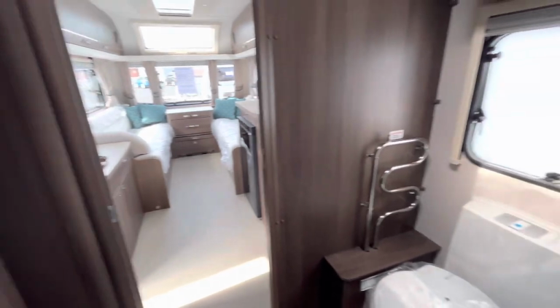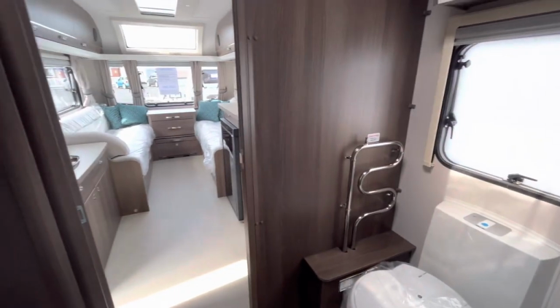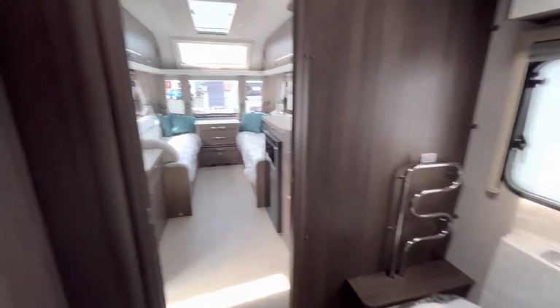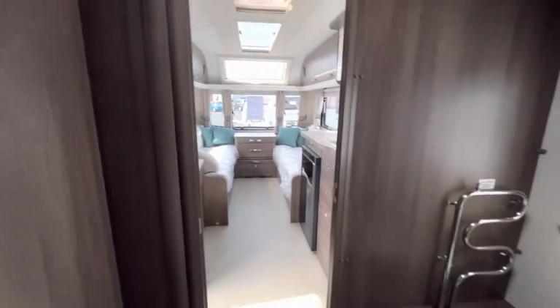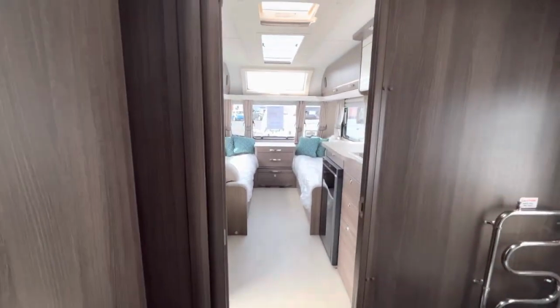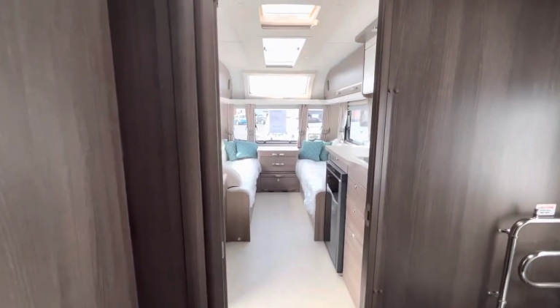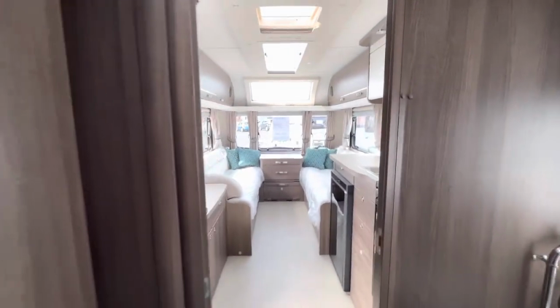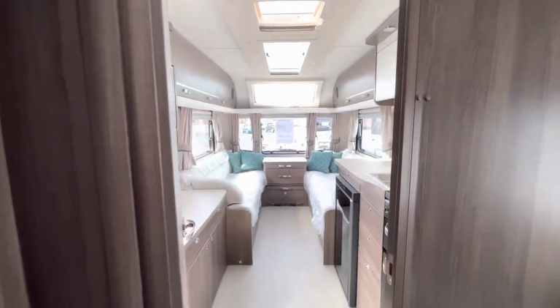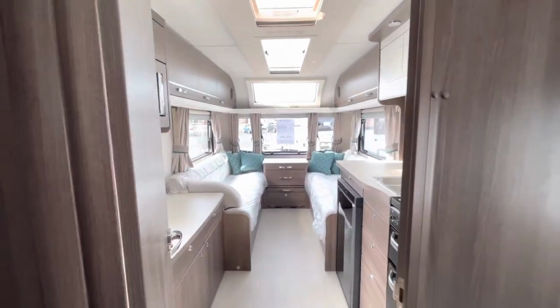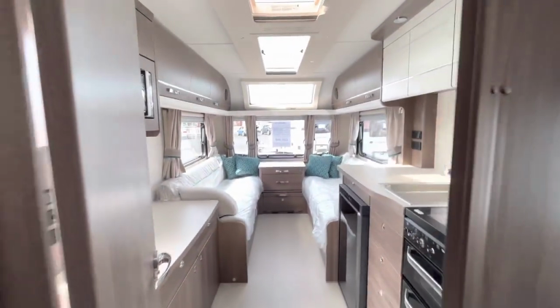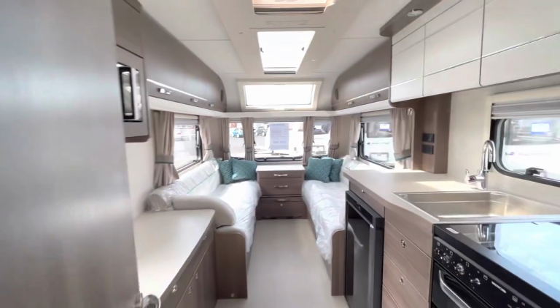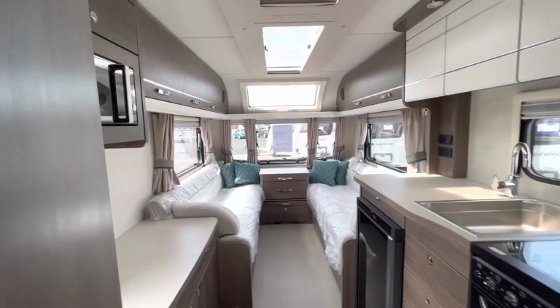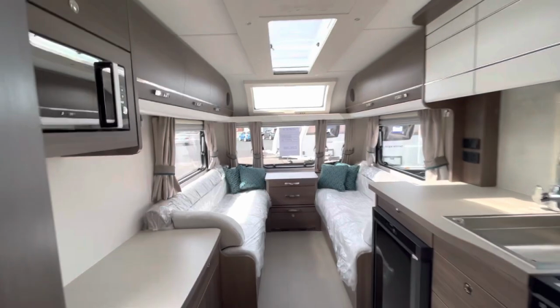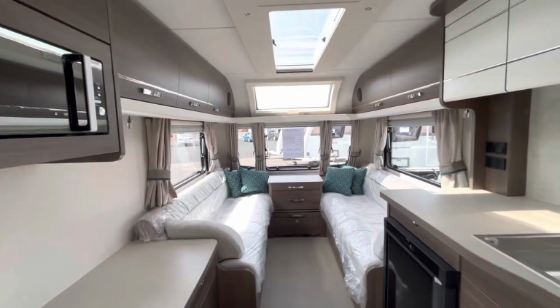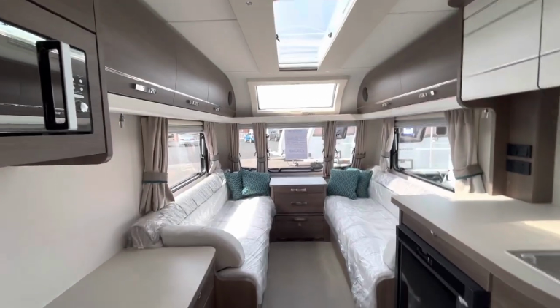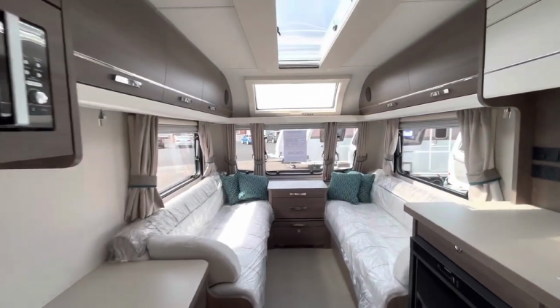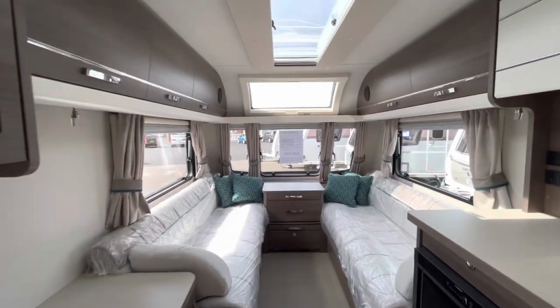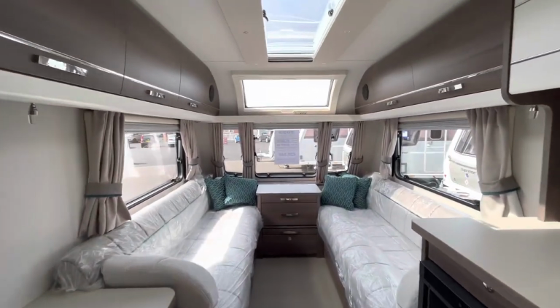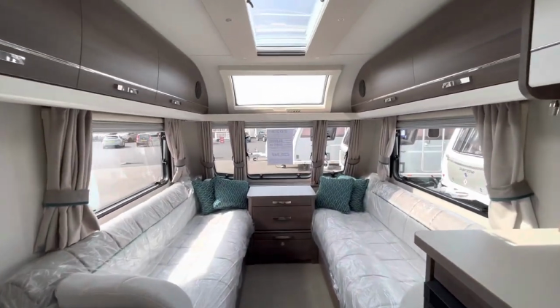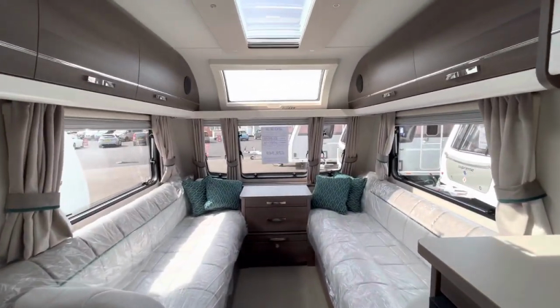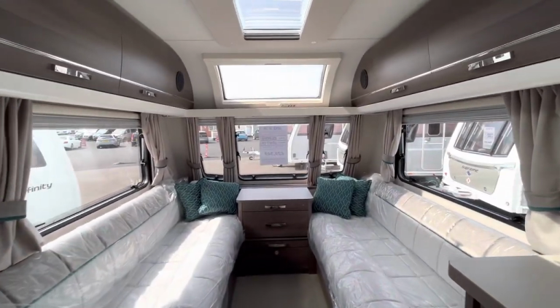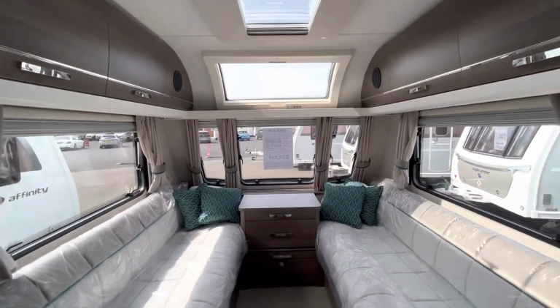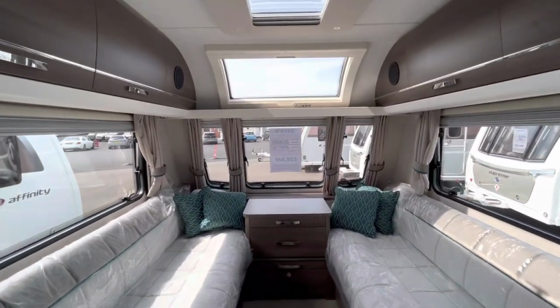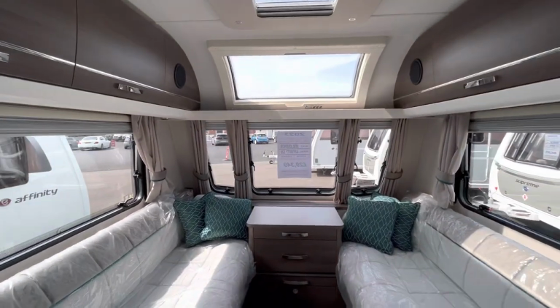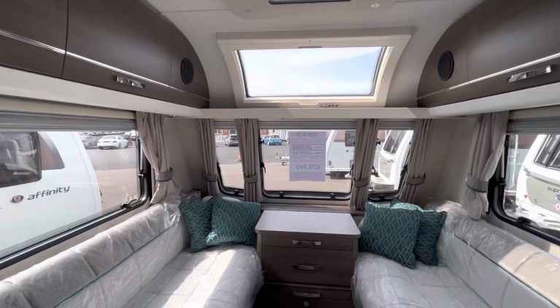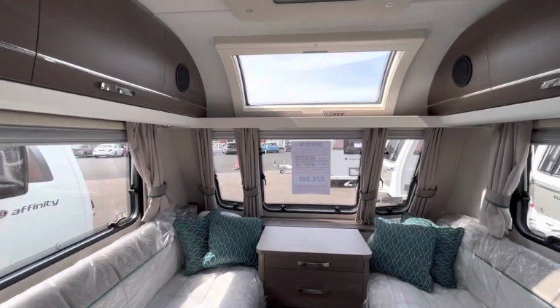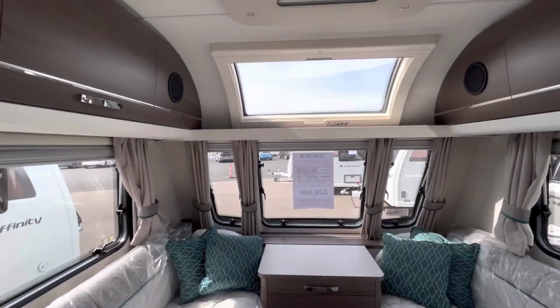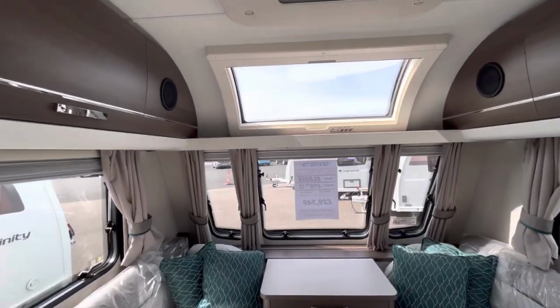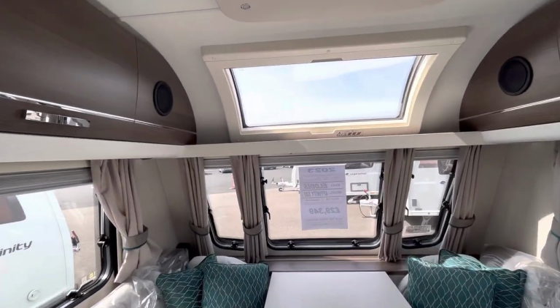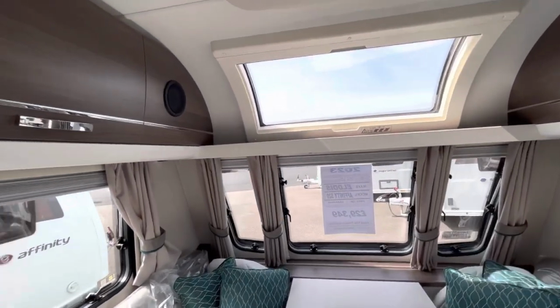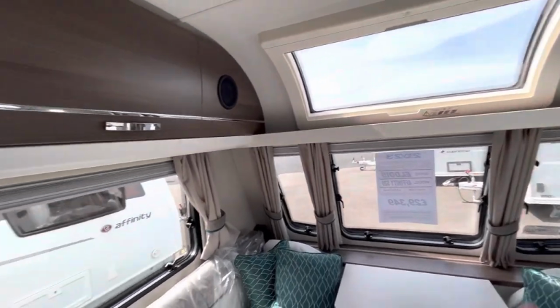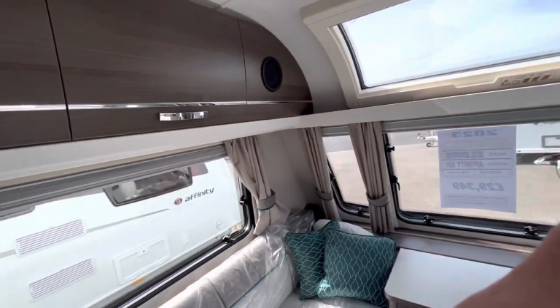Looking back from the bathroom doorway into the caravan gives you a real sense of just how much living space there is — absolutely loads of it.